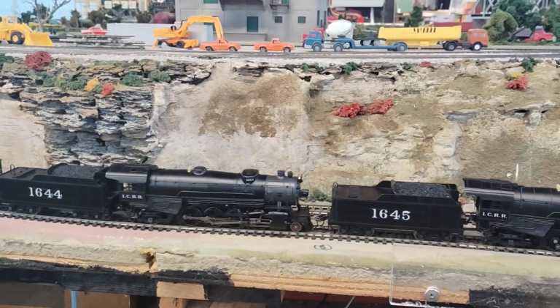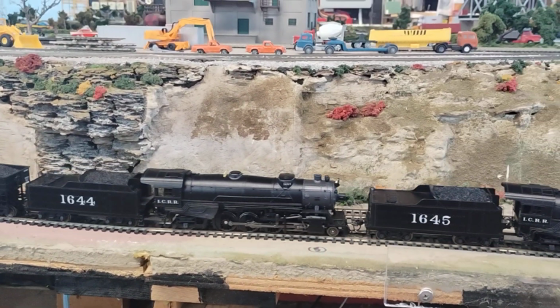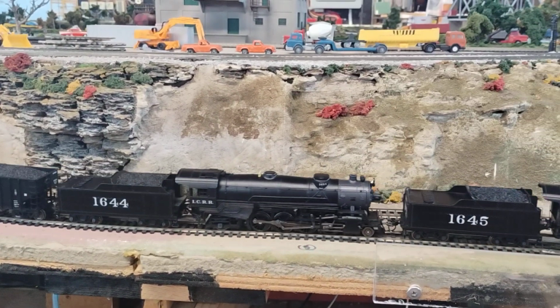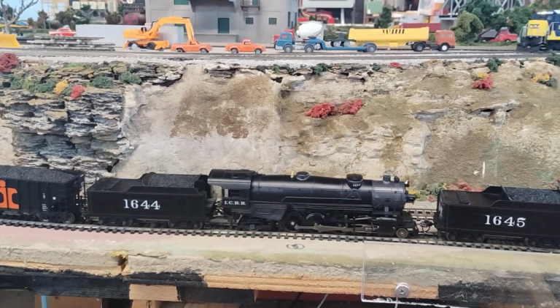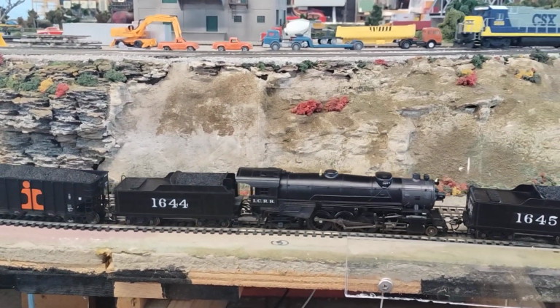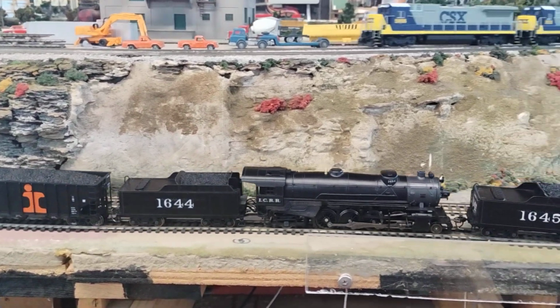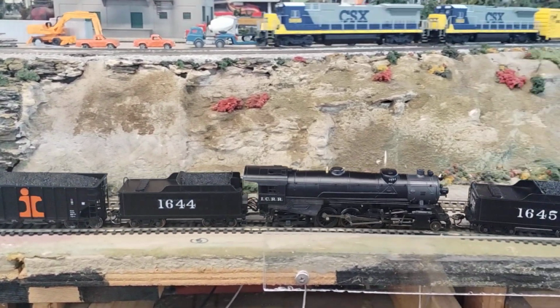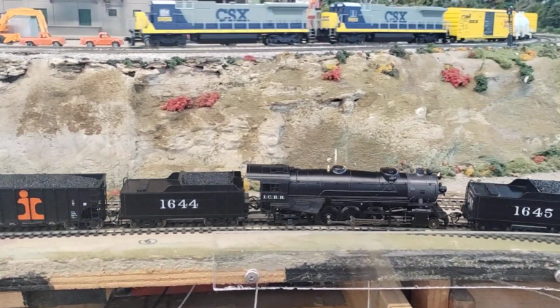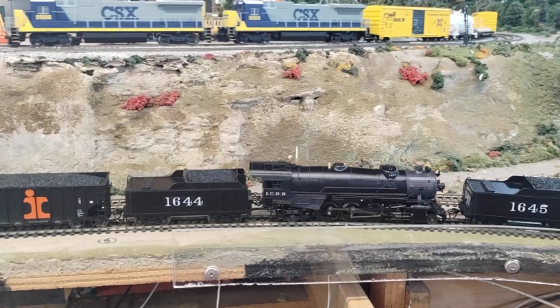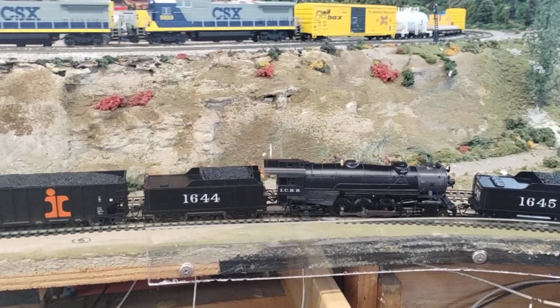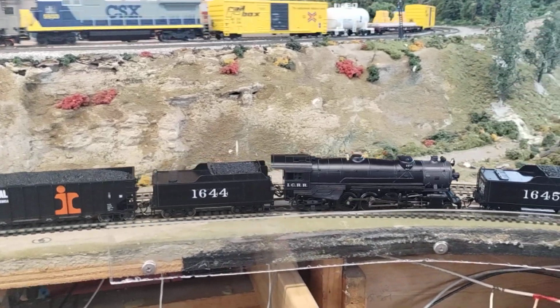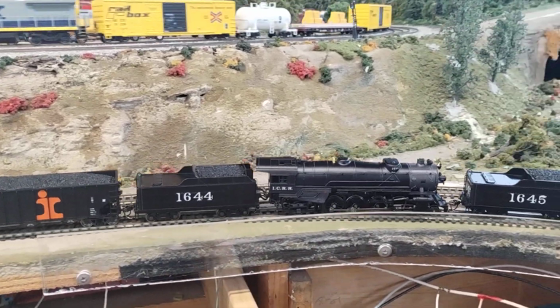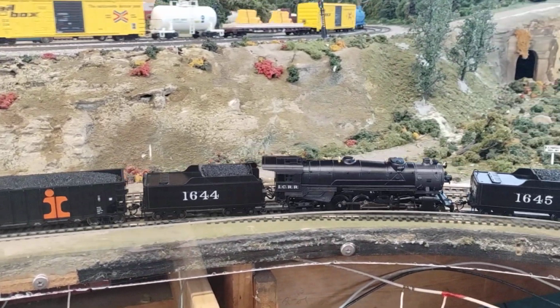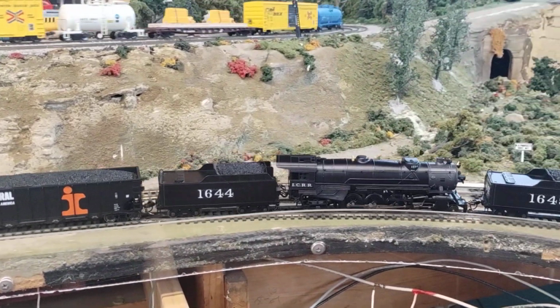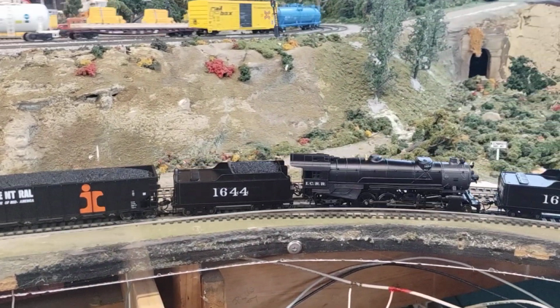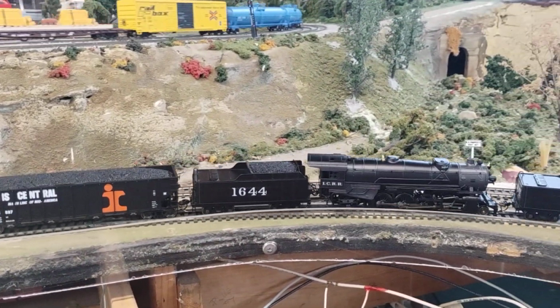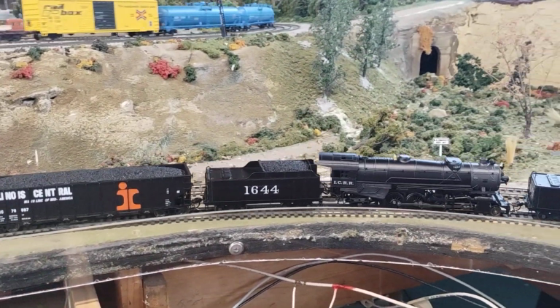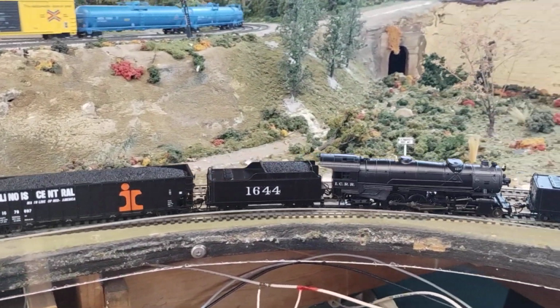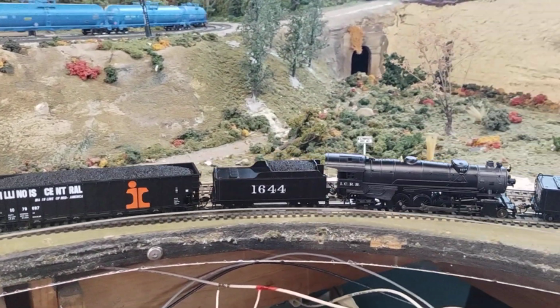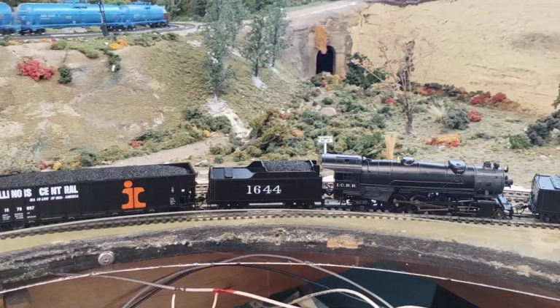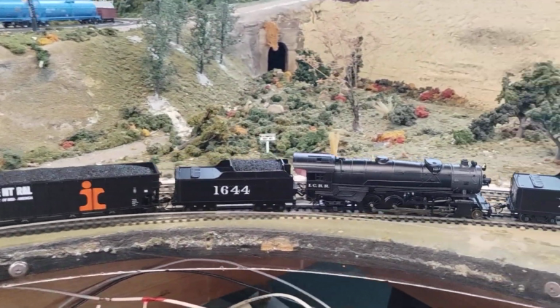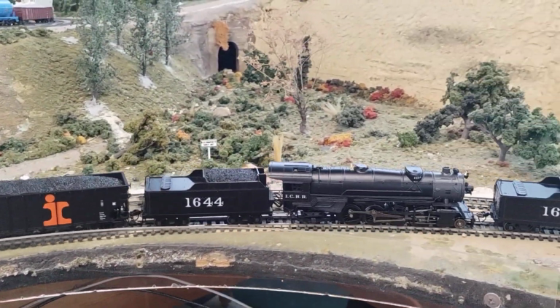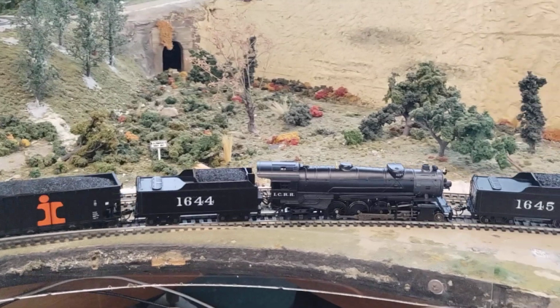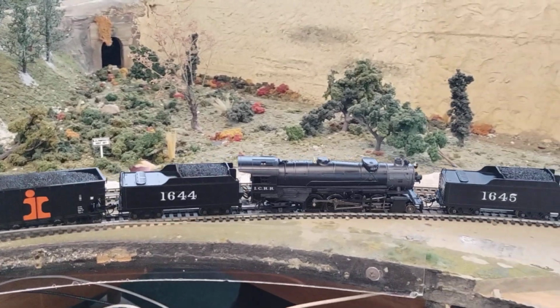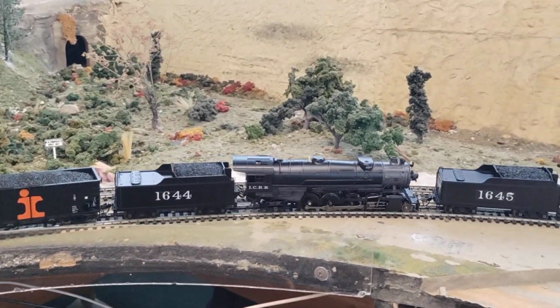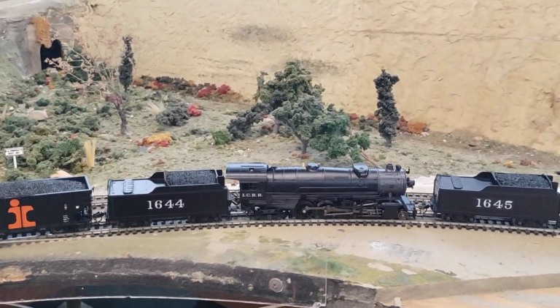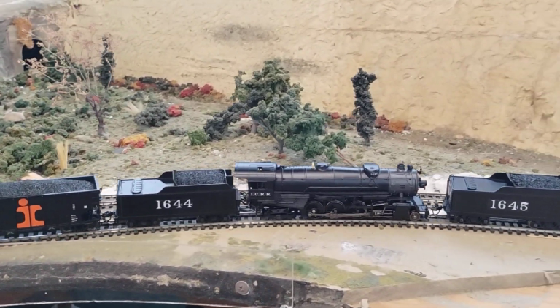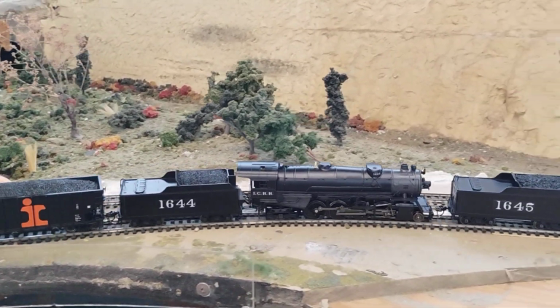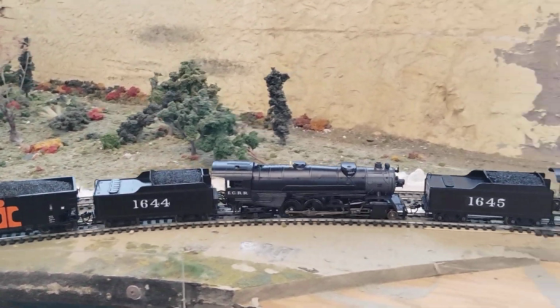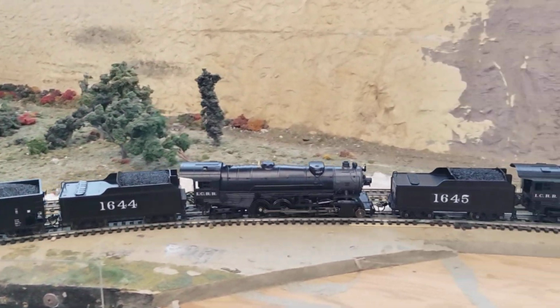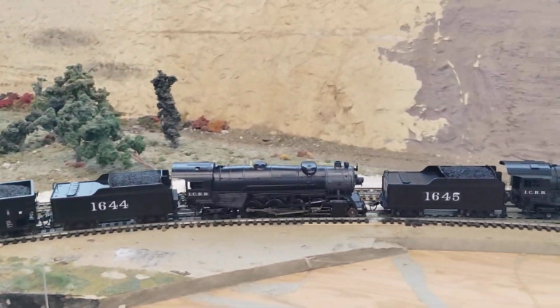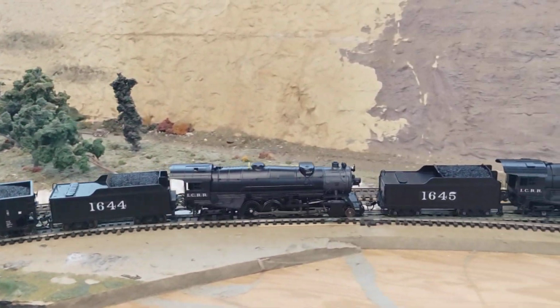I don't know what's going on, but I think replacing the decoder, or maybe even replacing the motor, or checking the power to the motor would be a good idea.